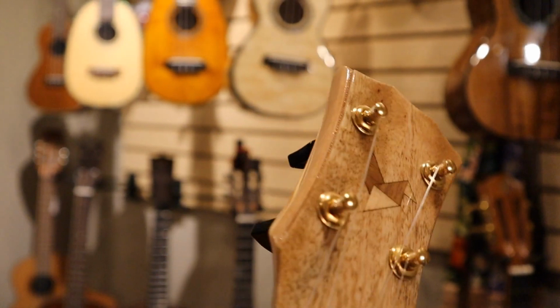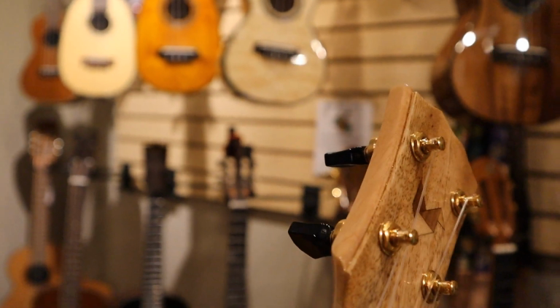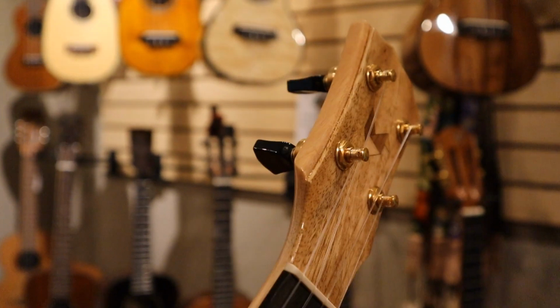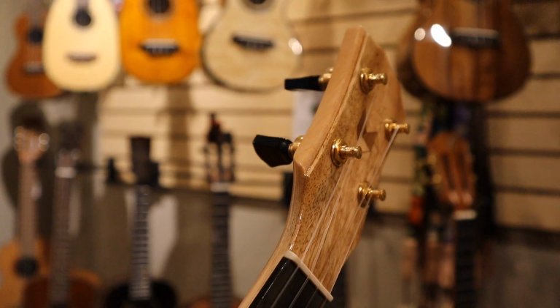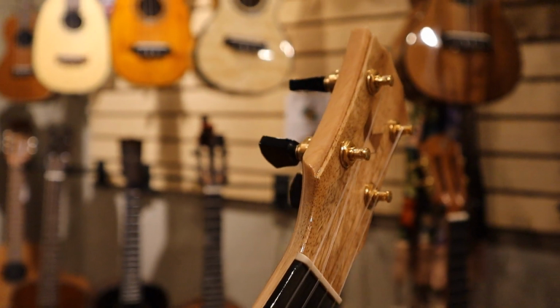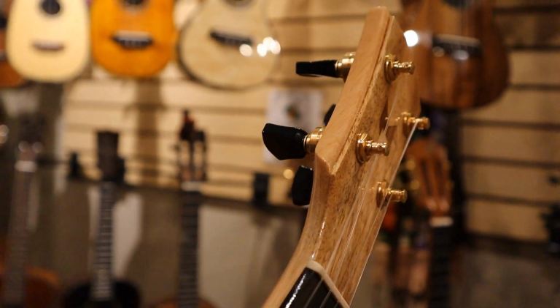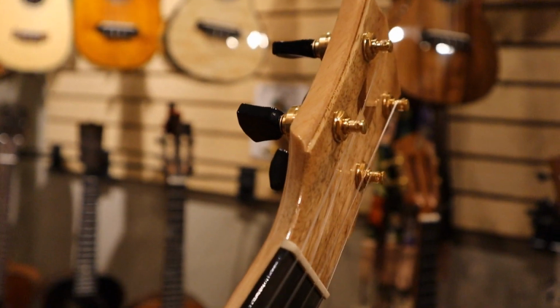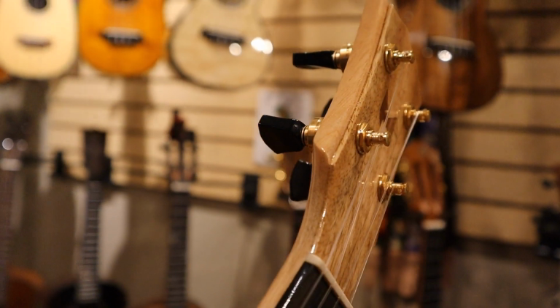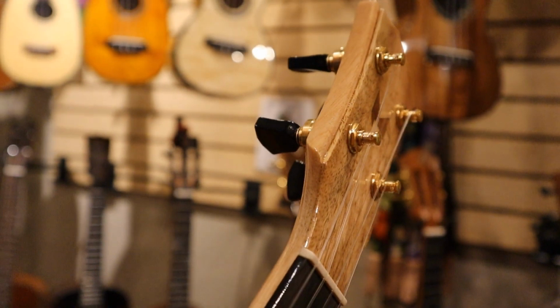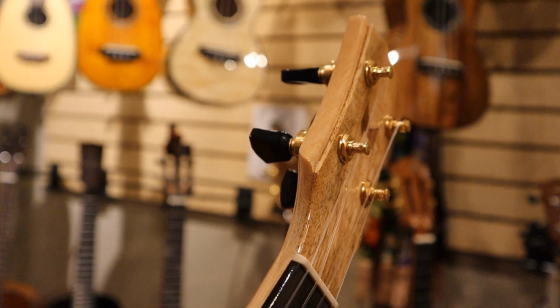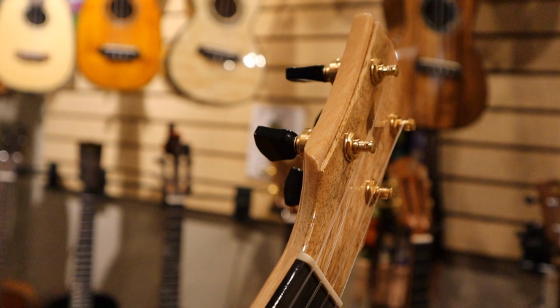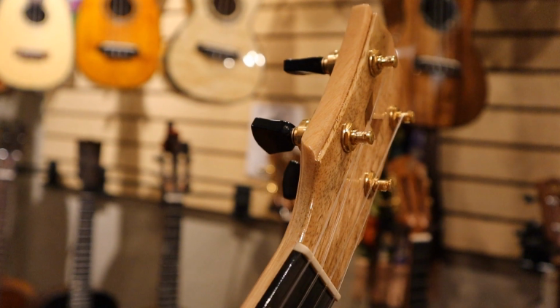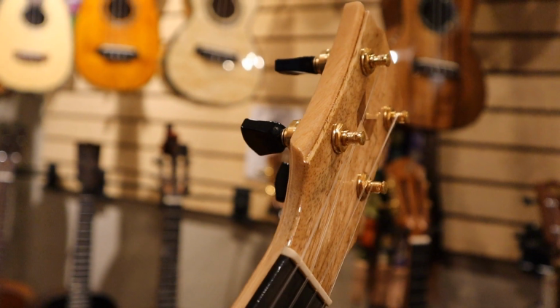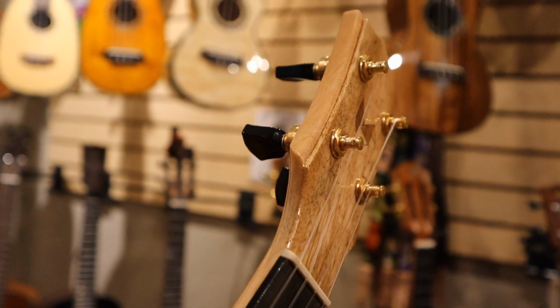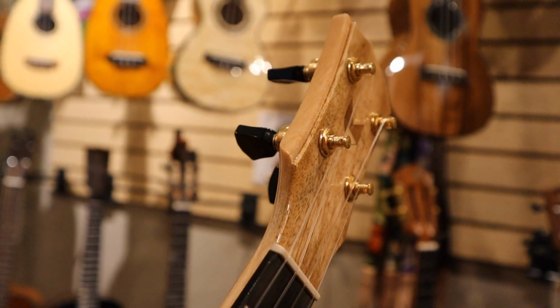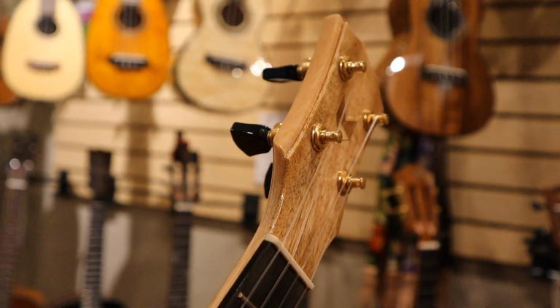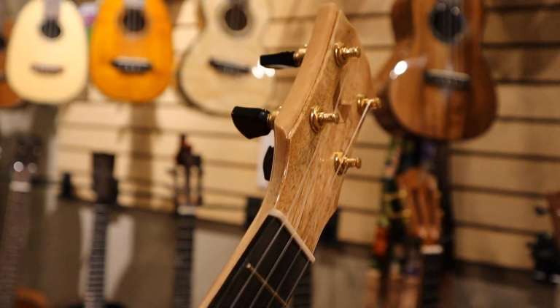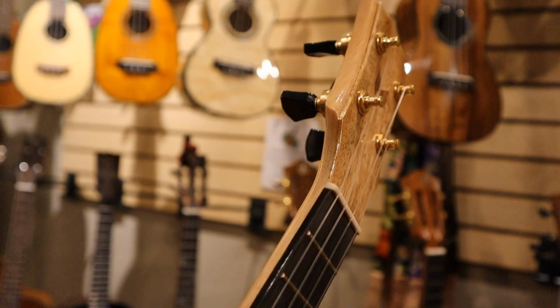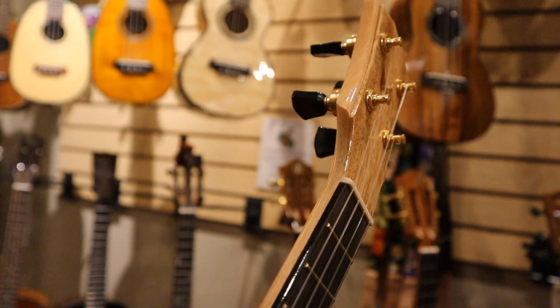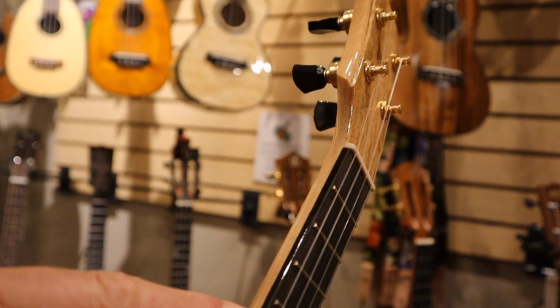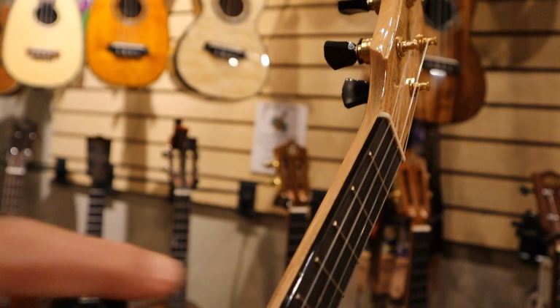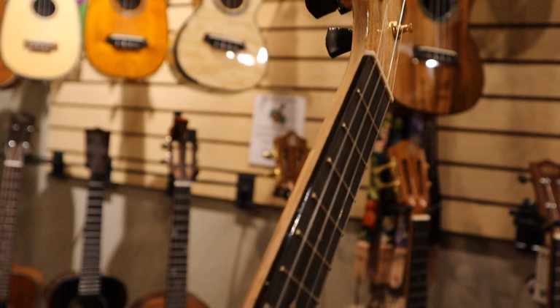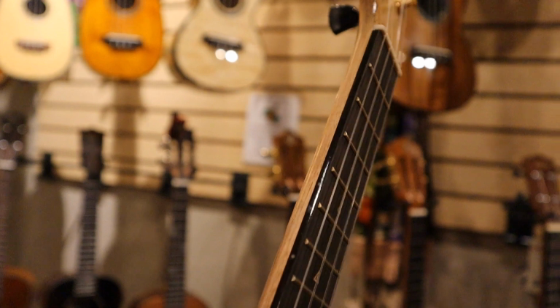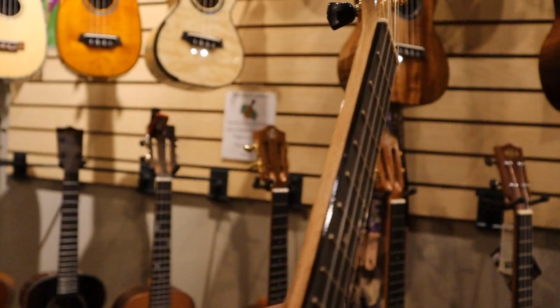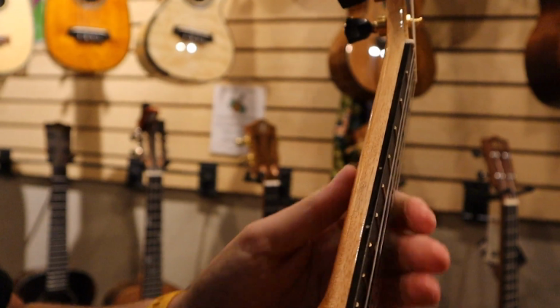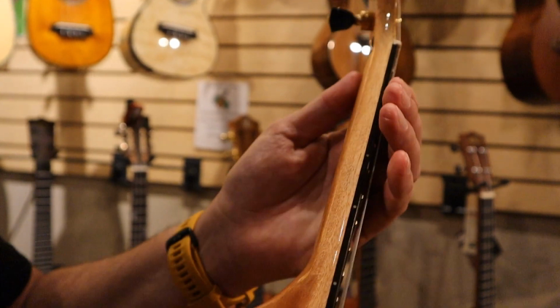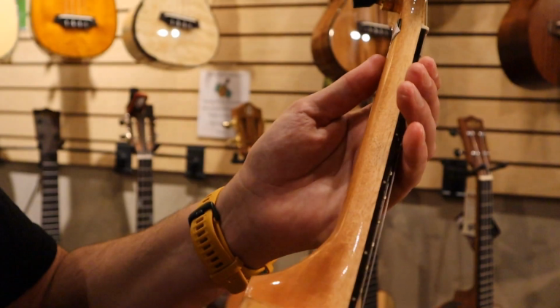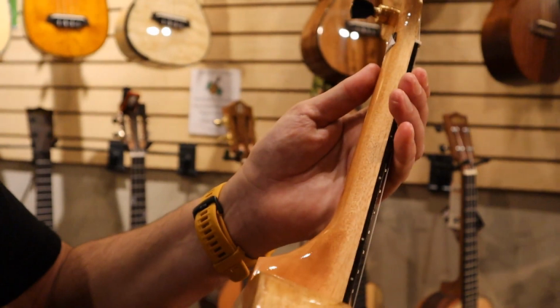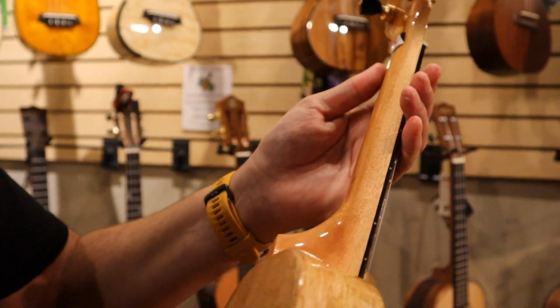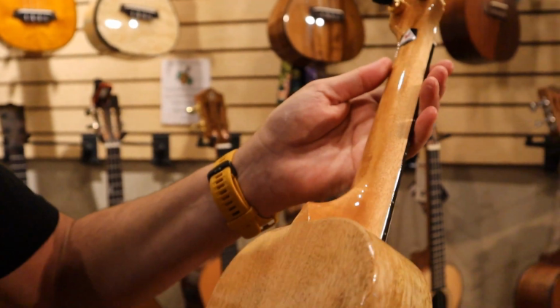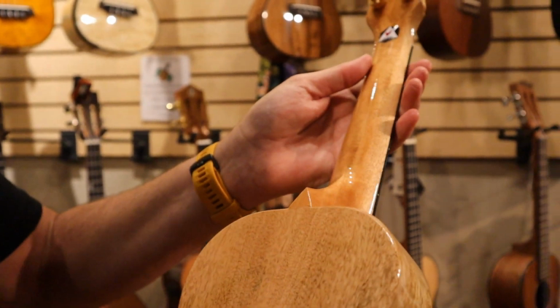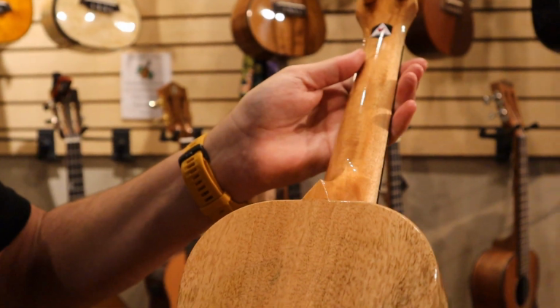These beautiful premium Gotoh UPT planetary tuners. And as you come down the side, you can see the position markers on the side.